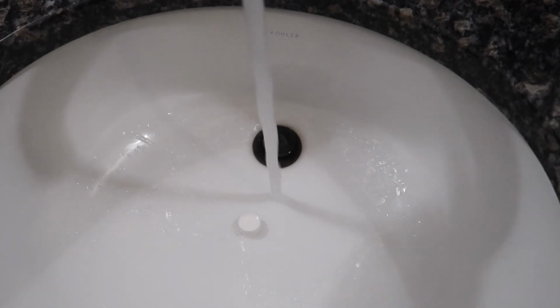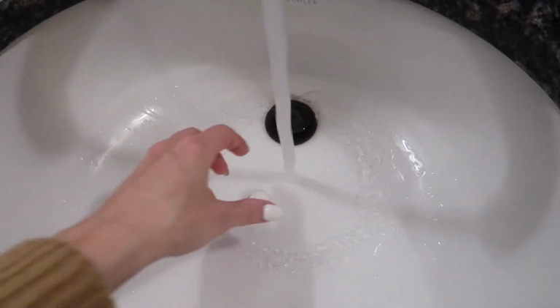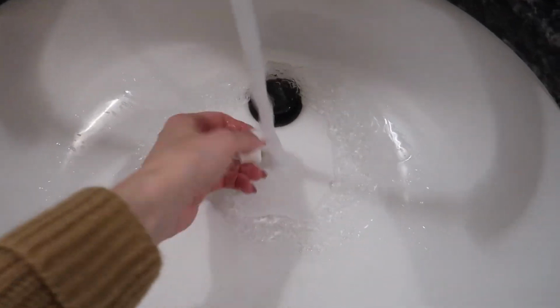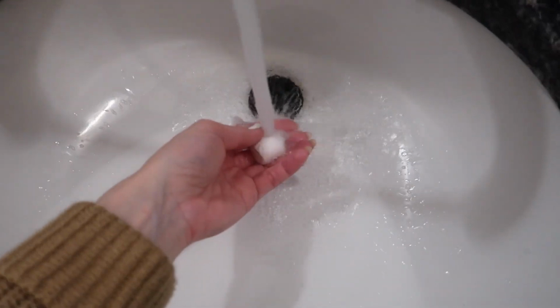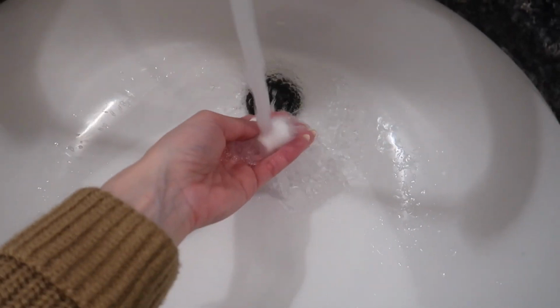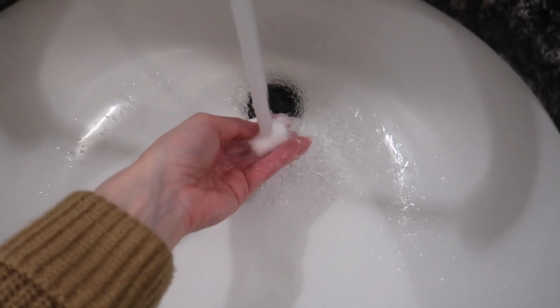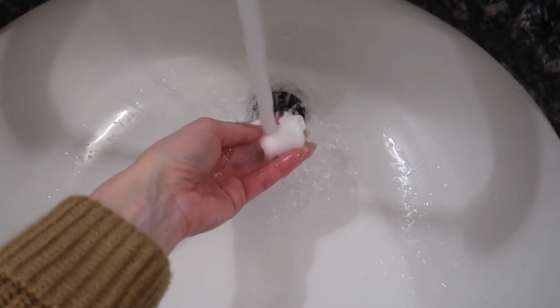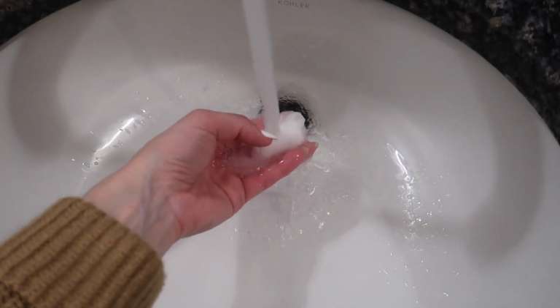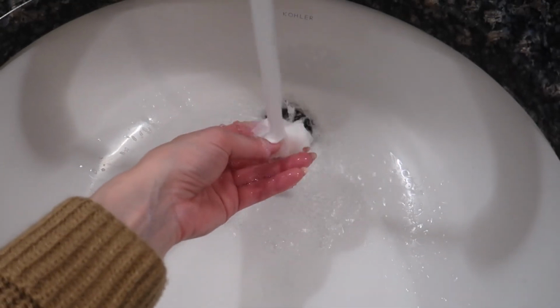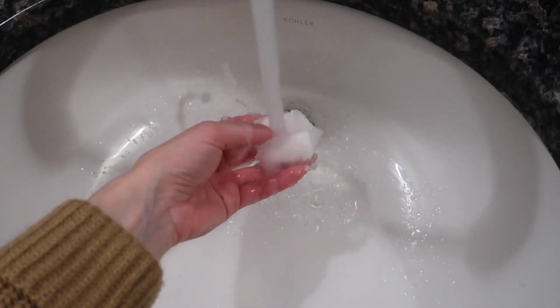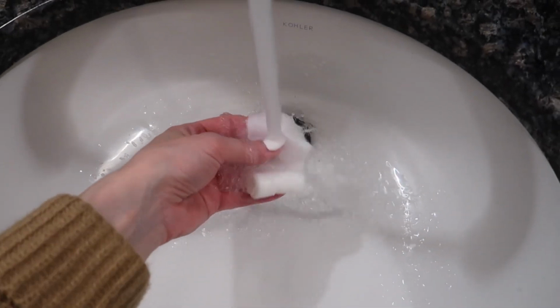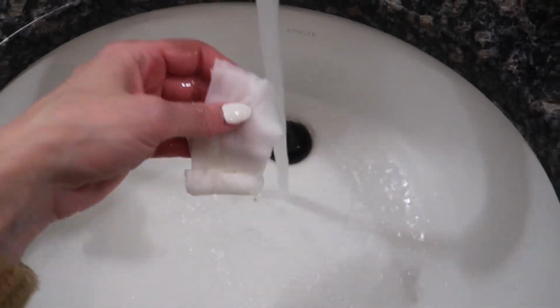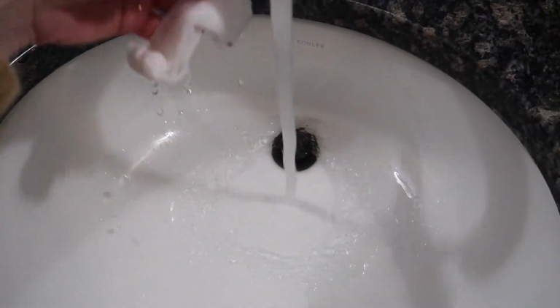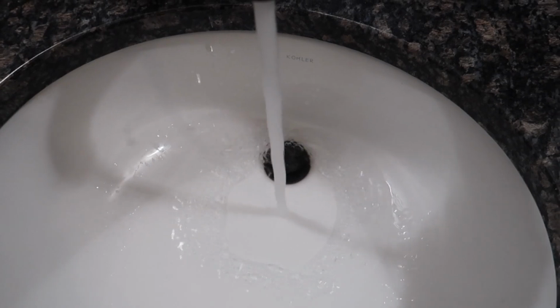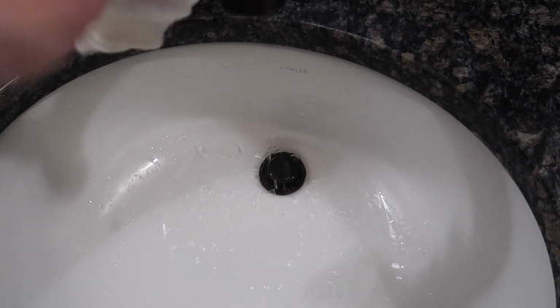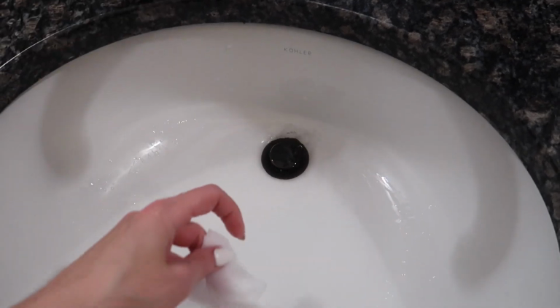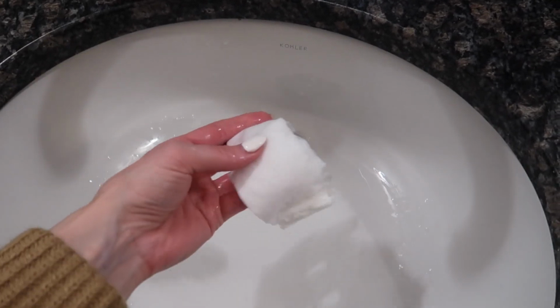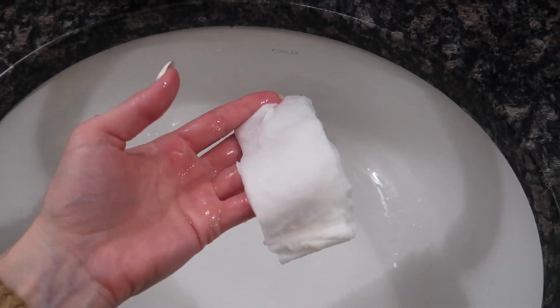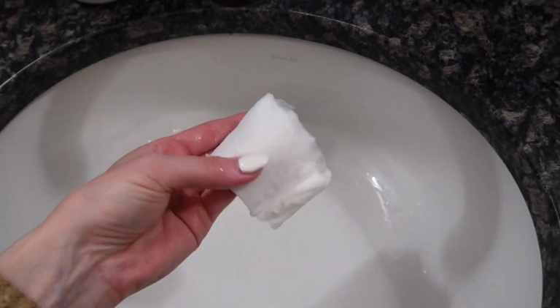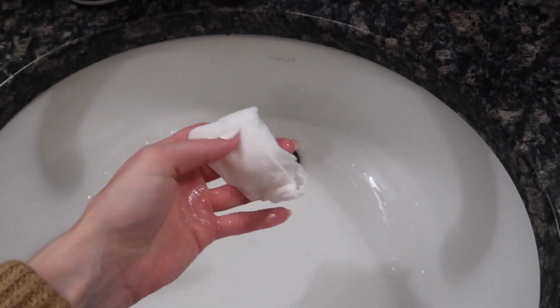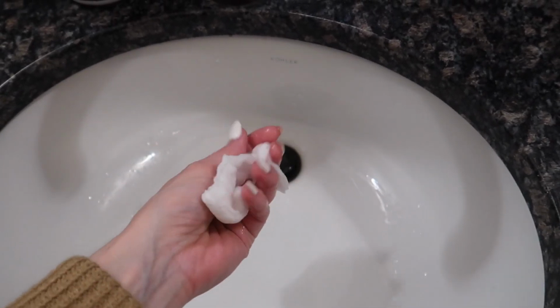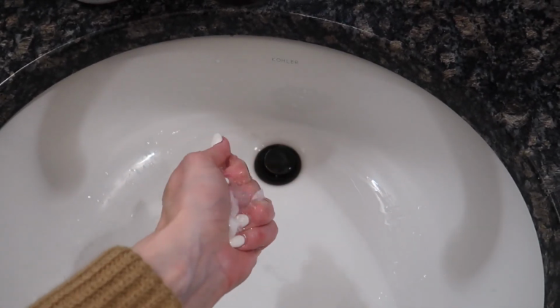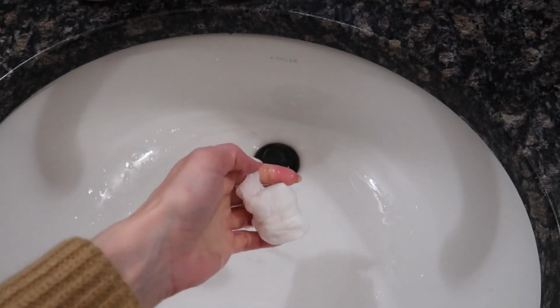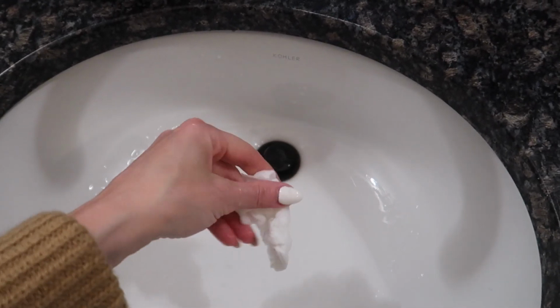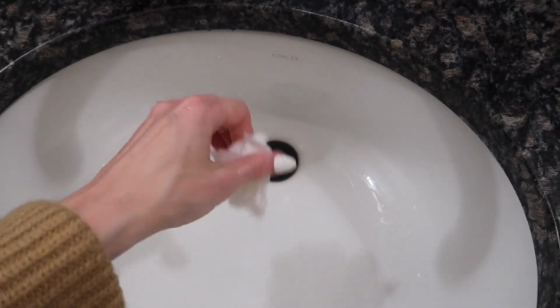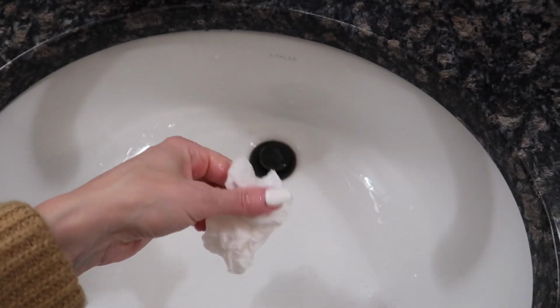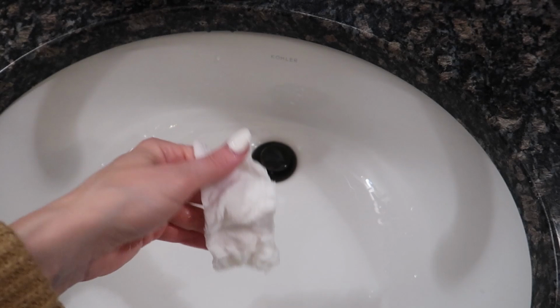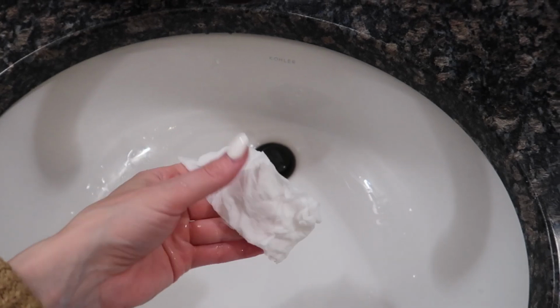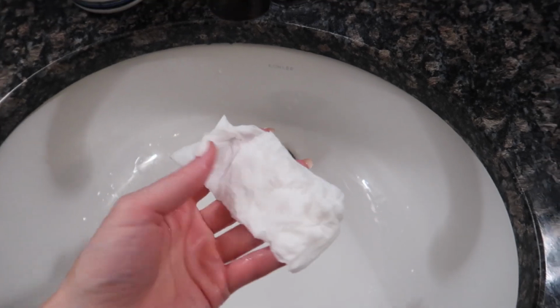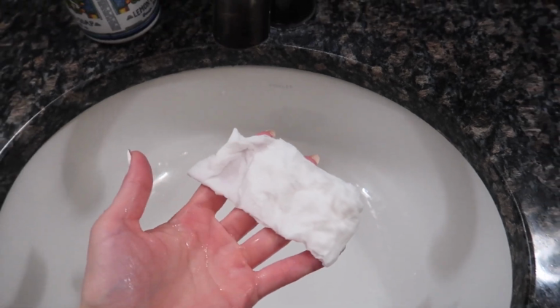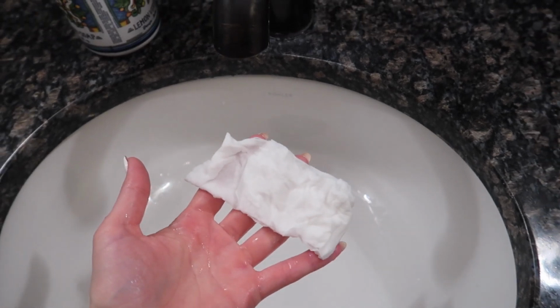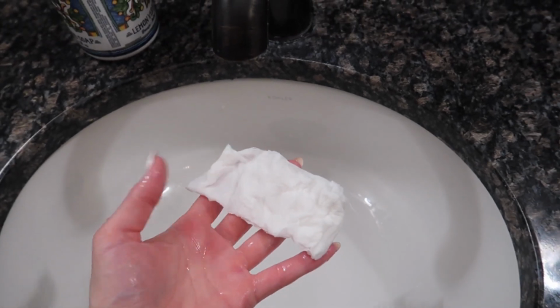Watch what happens — put it in here and it grows like magic, and there you go. Perfect for camping or on the go, or if you are not a fan of regular old paper towels.